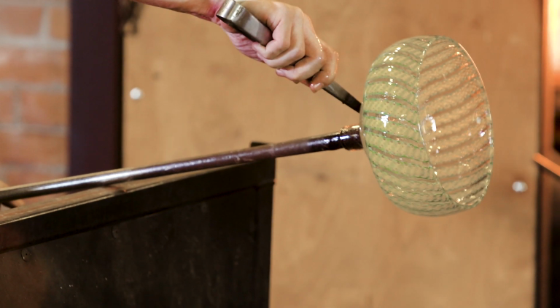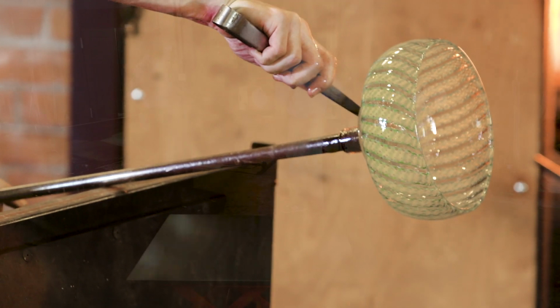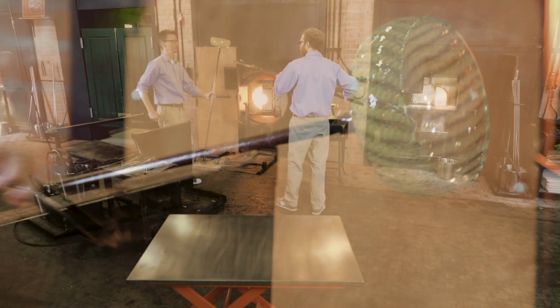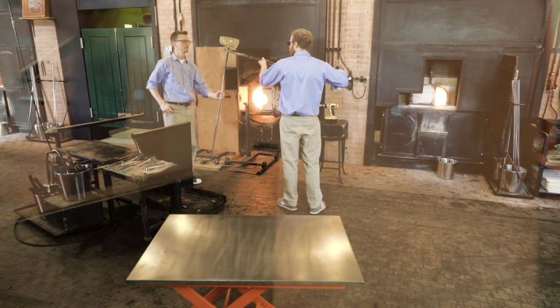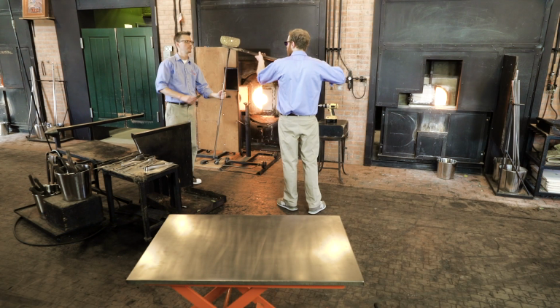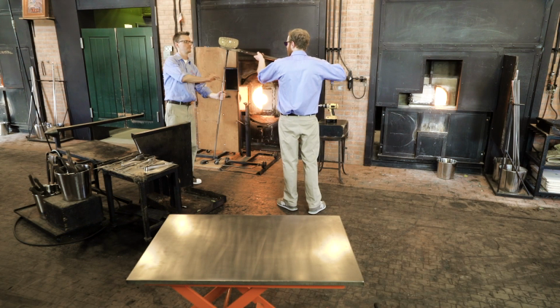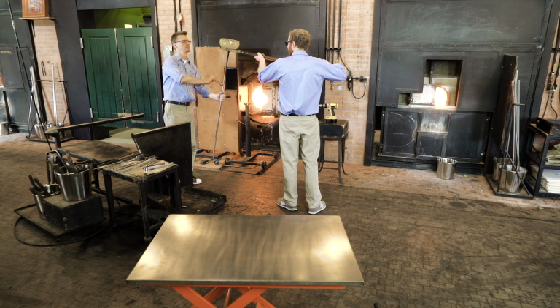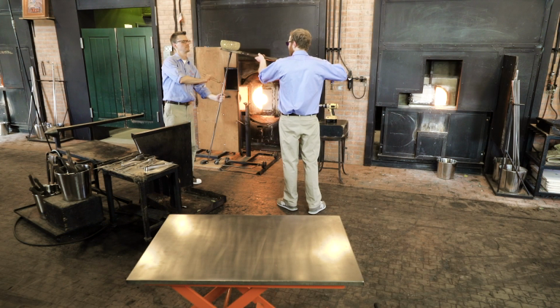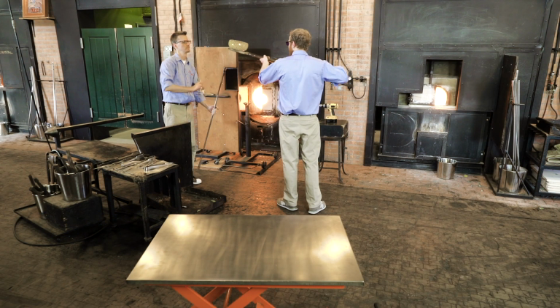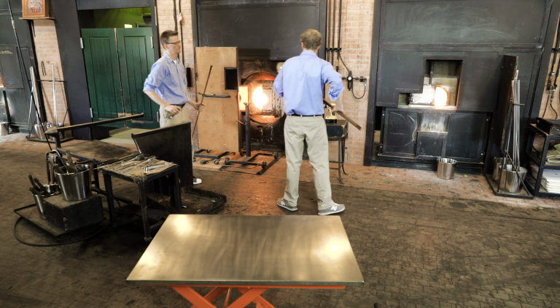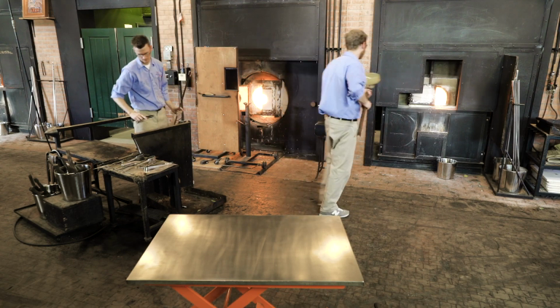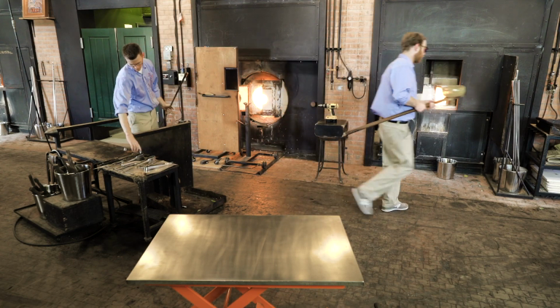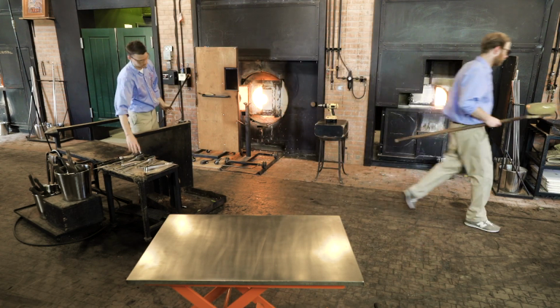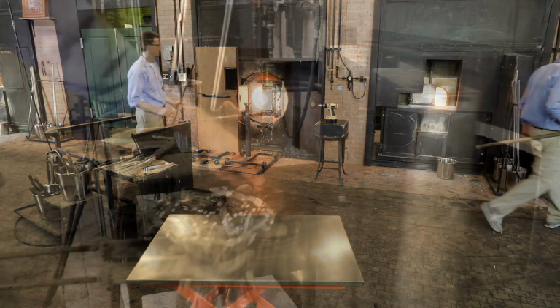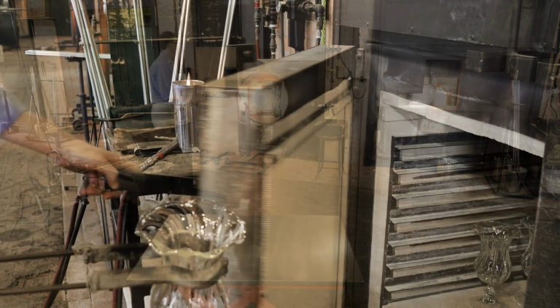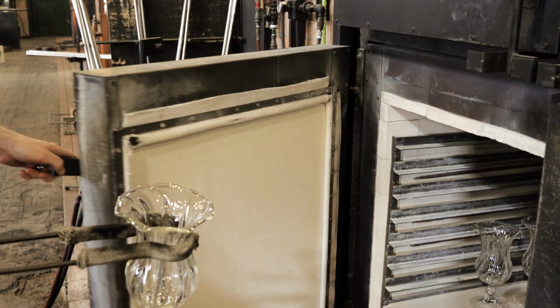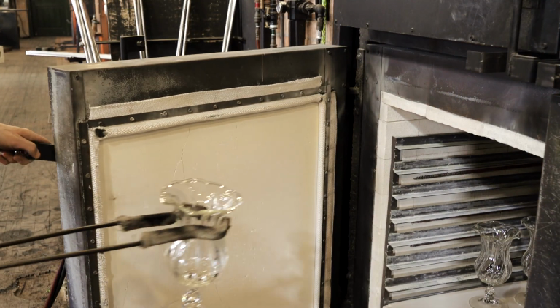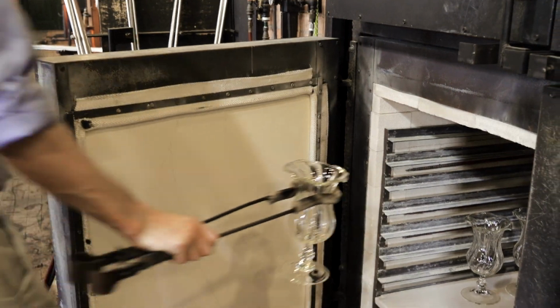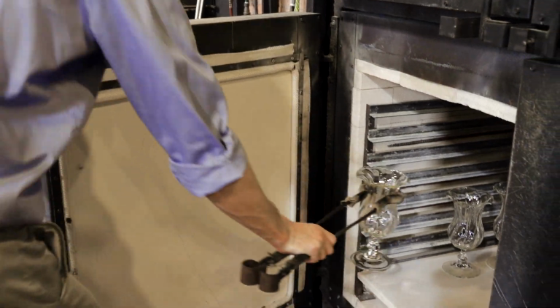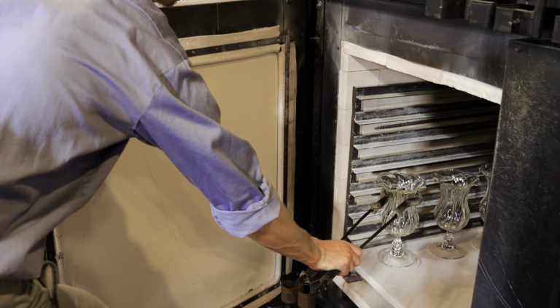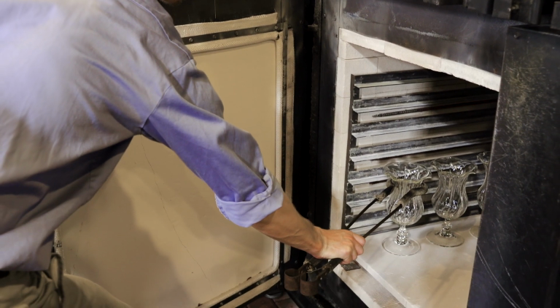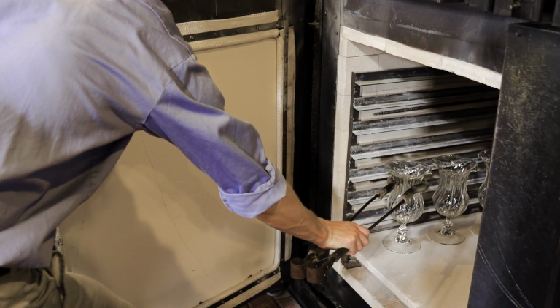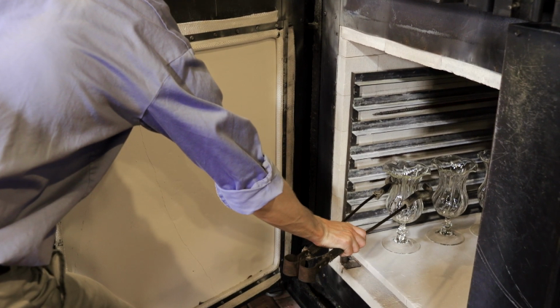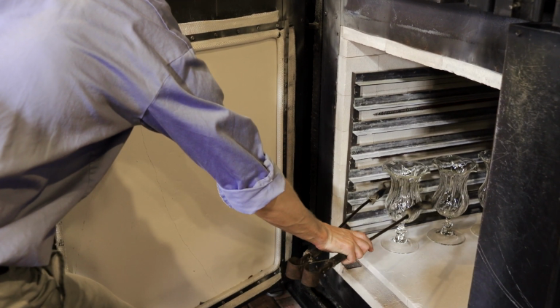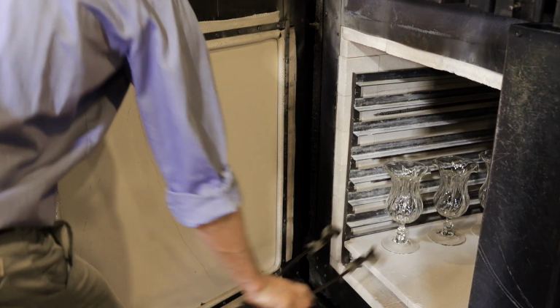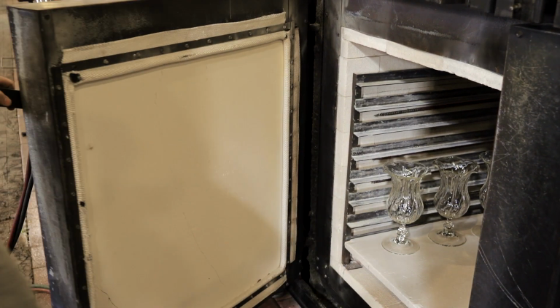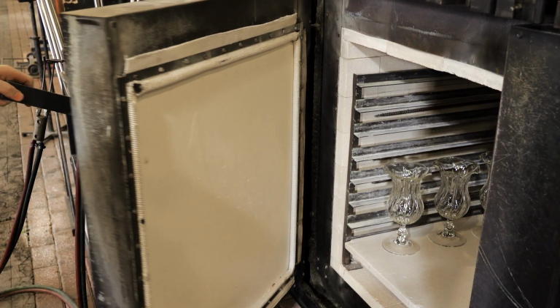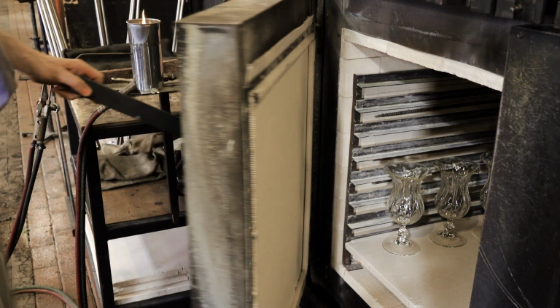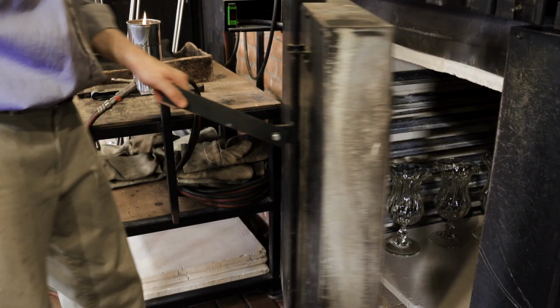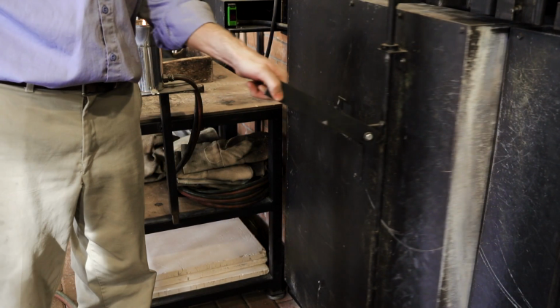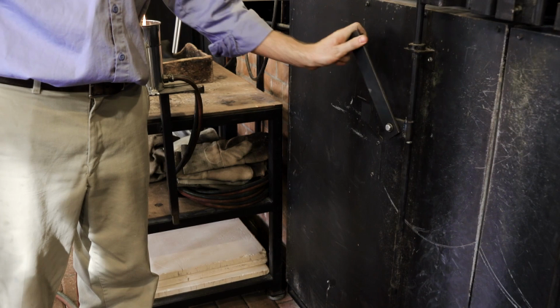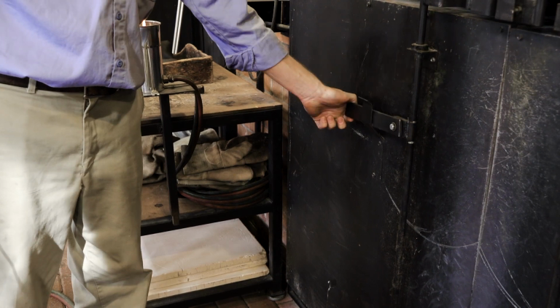When a piece is done, it's removed from the punty rod. It goes into a furnace called an annealing oven where the temperature of the piece is slowly brought down over a period of 24 hours. Without annealing, the pieces would cool too quickly and crack.